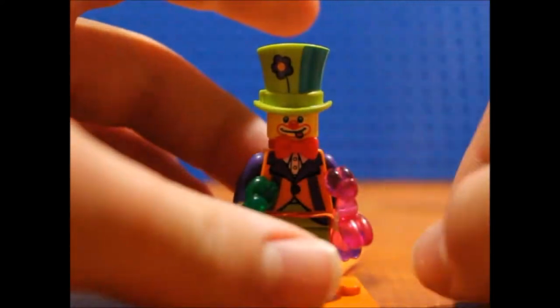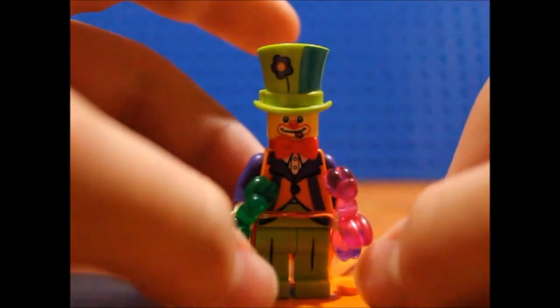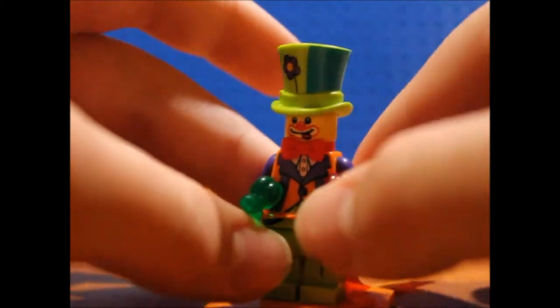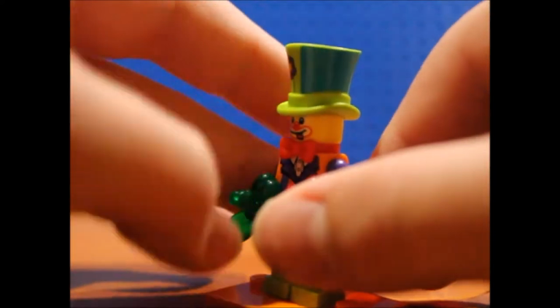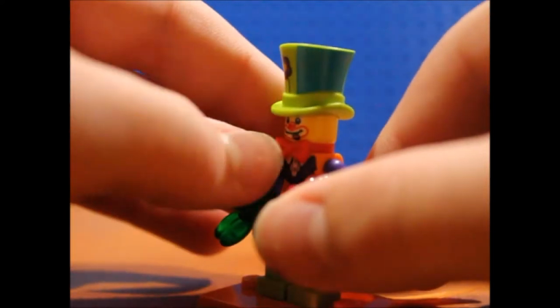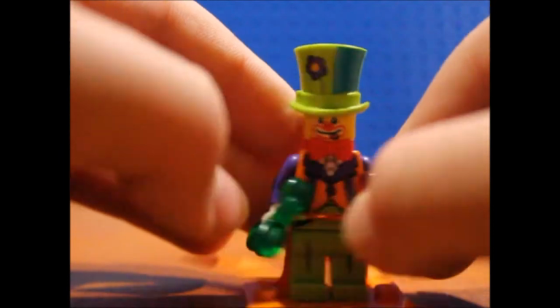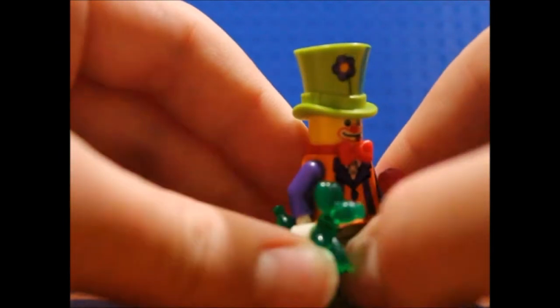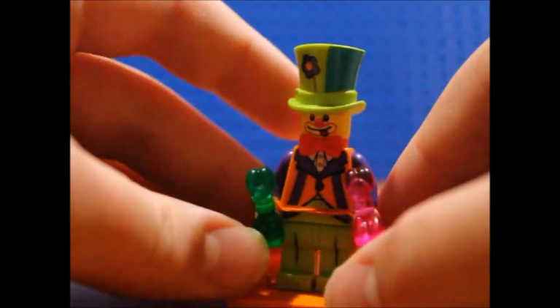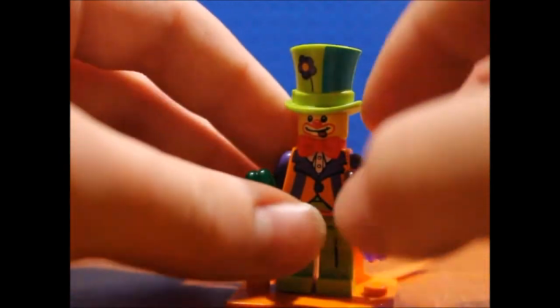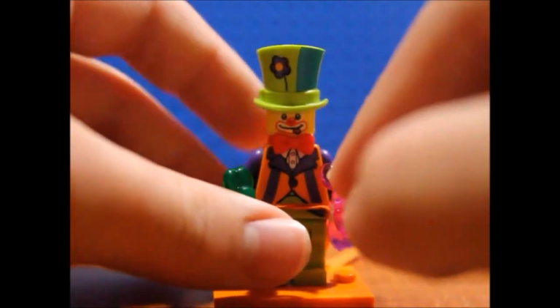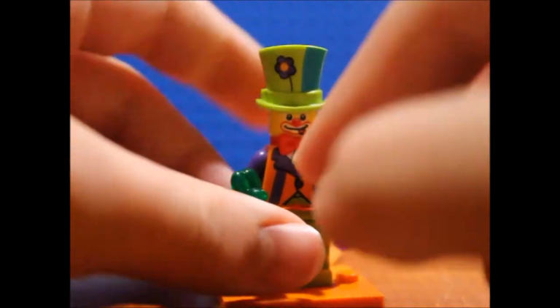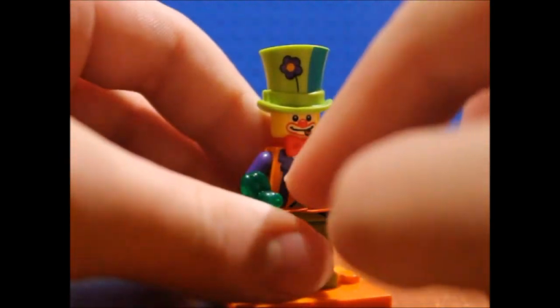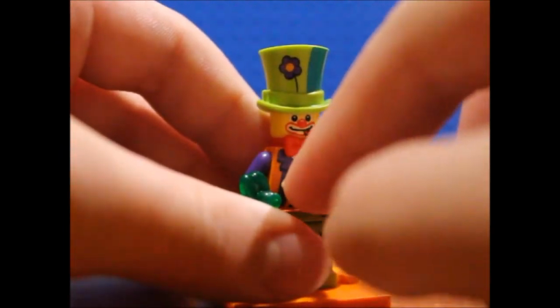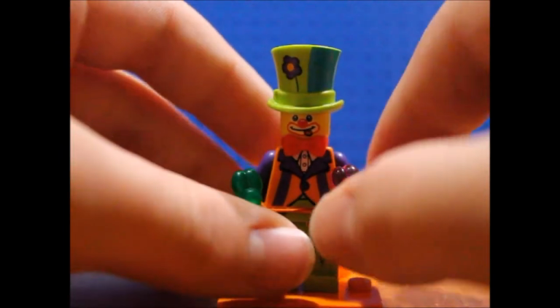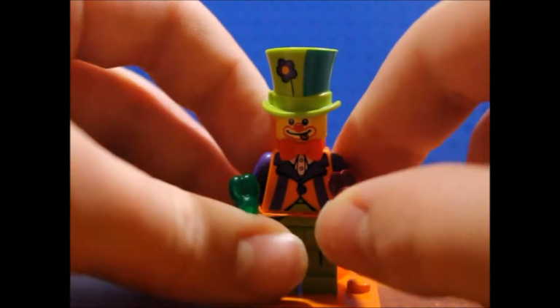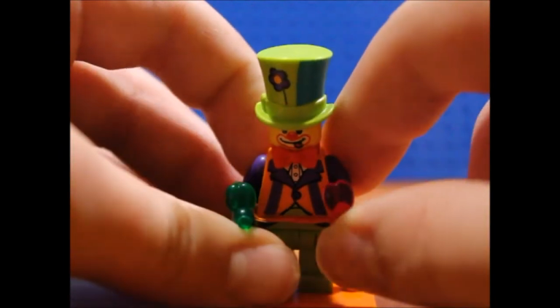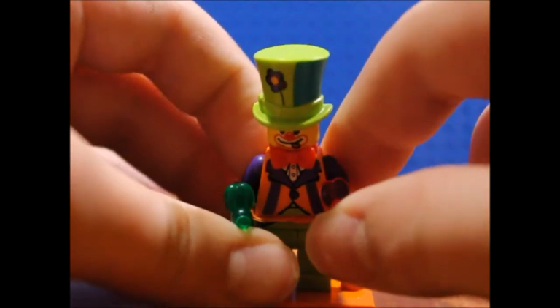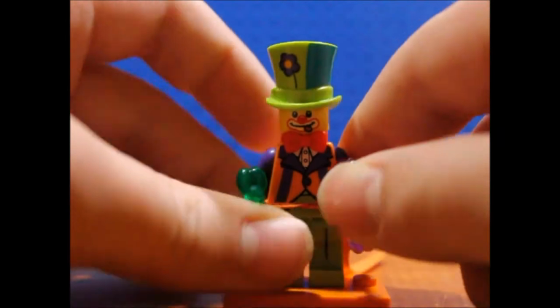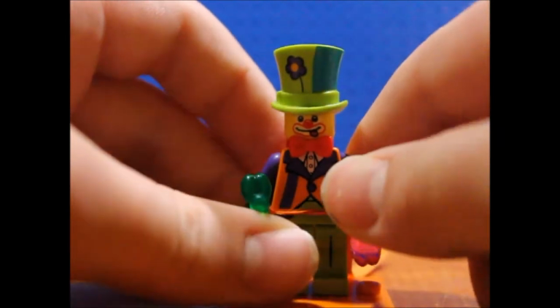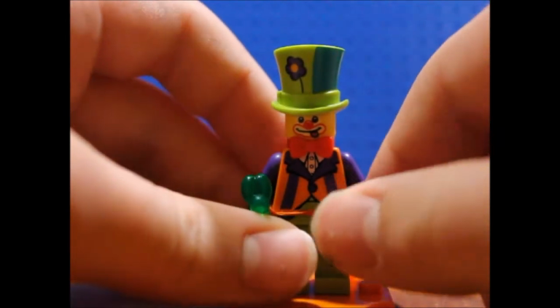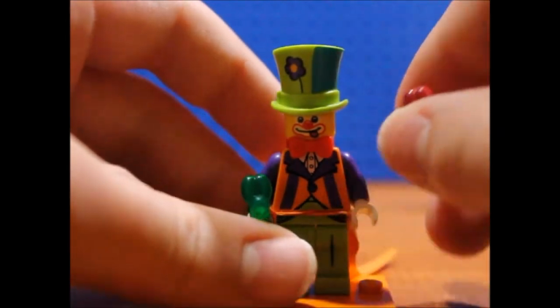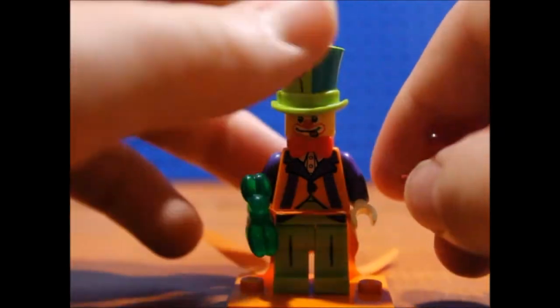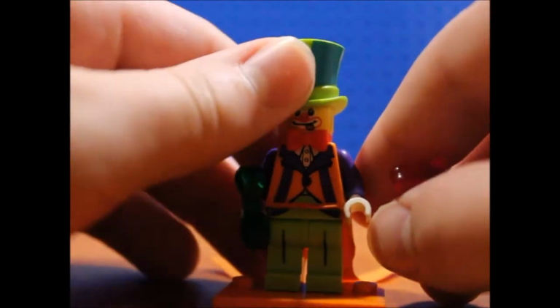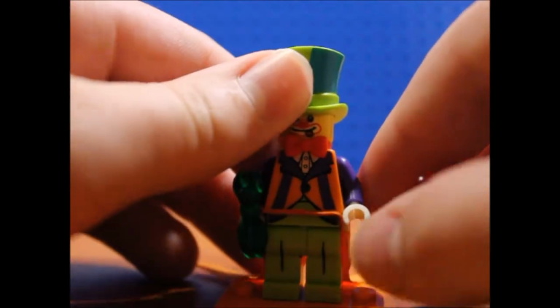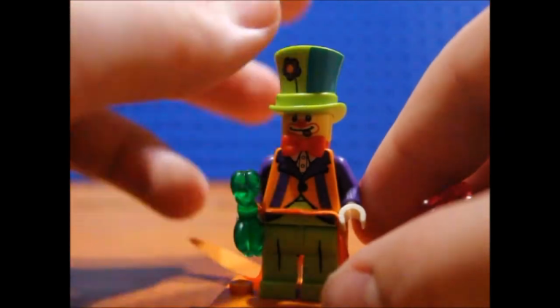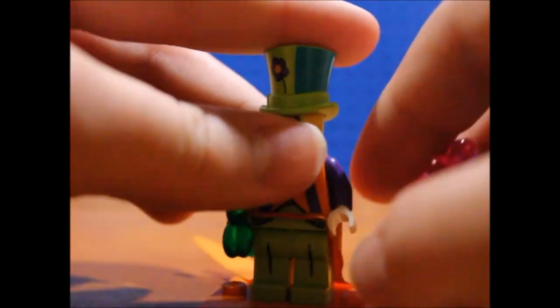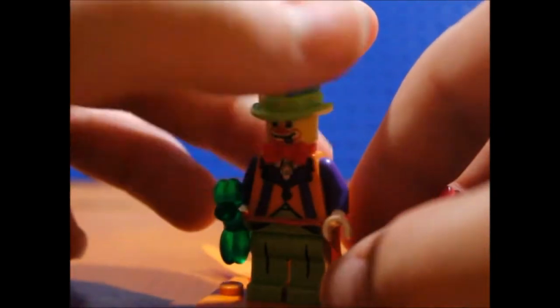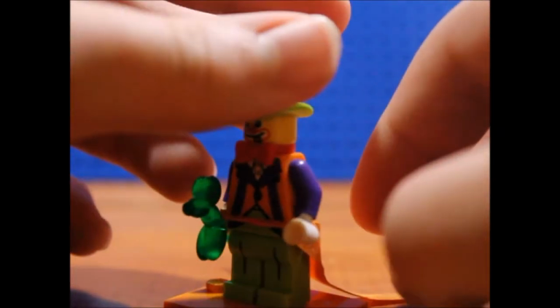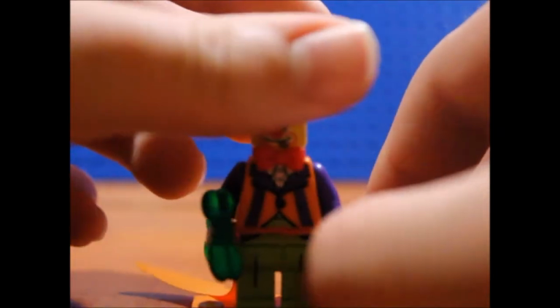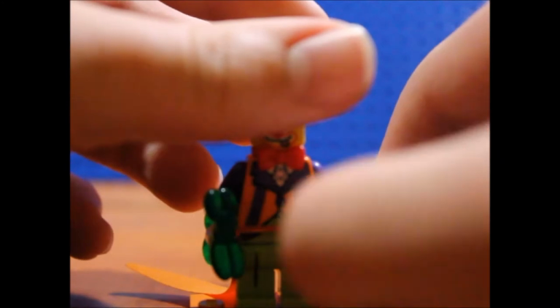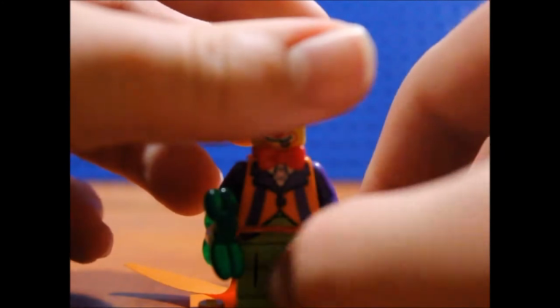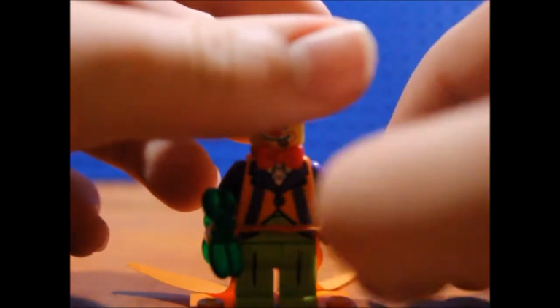You get this nice front torso printing, and the legs don't really give you much of anything — just those little stripe details there.